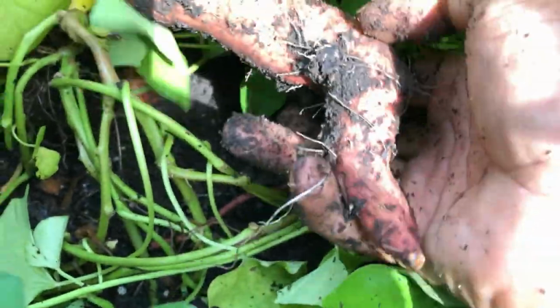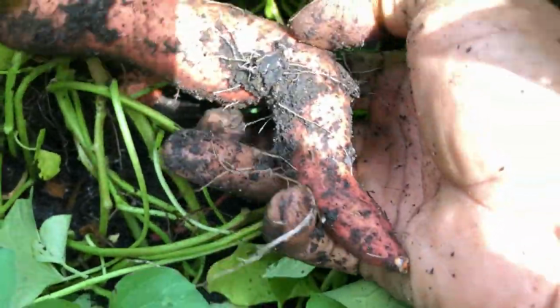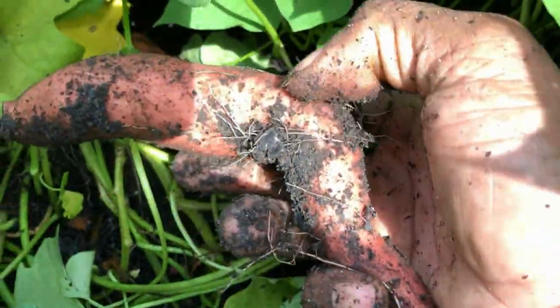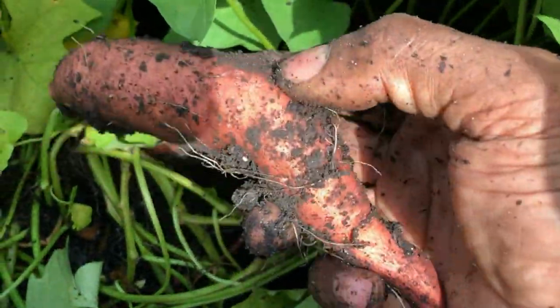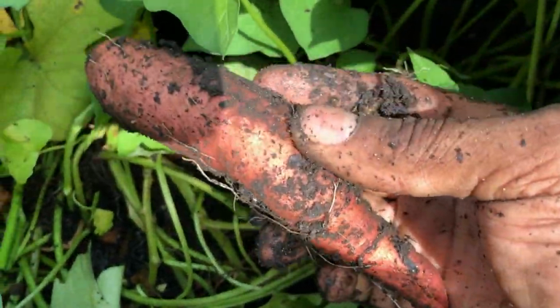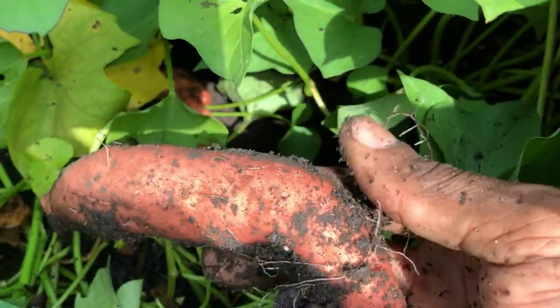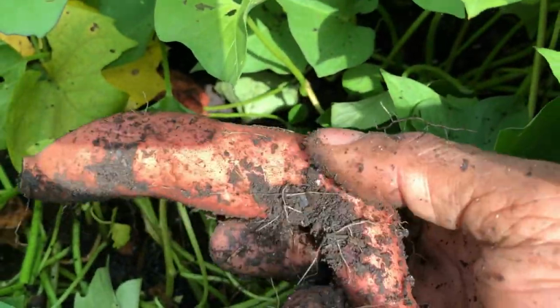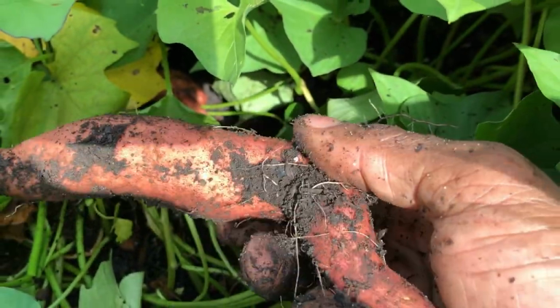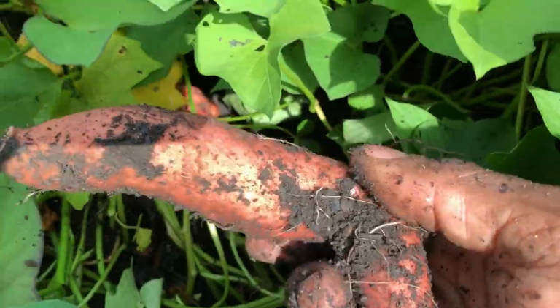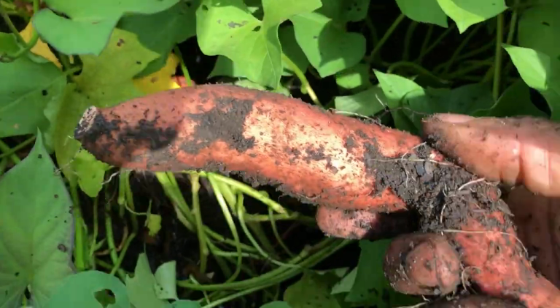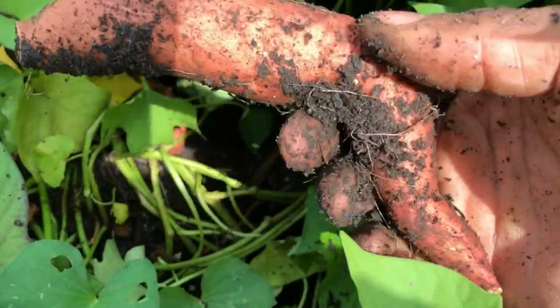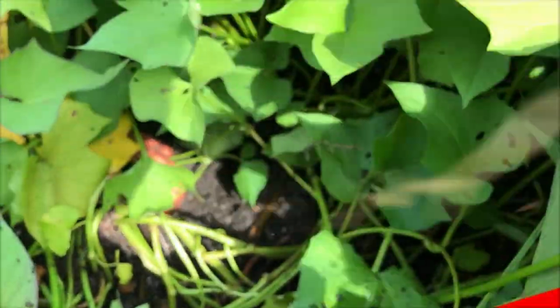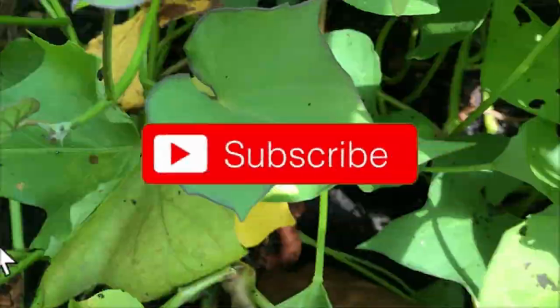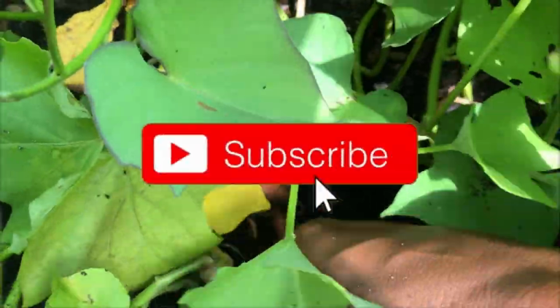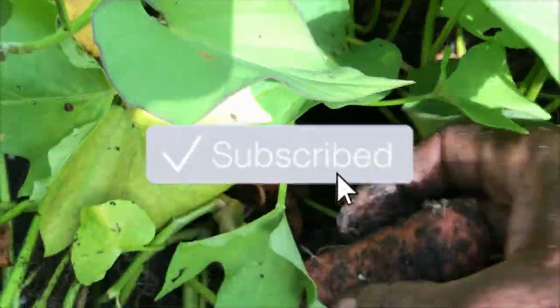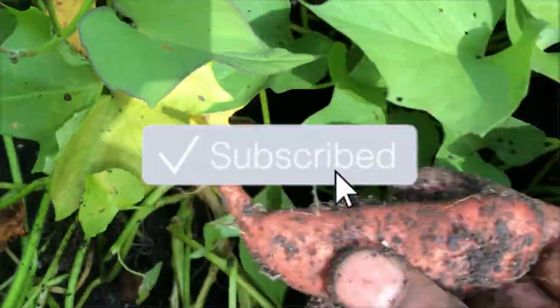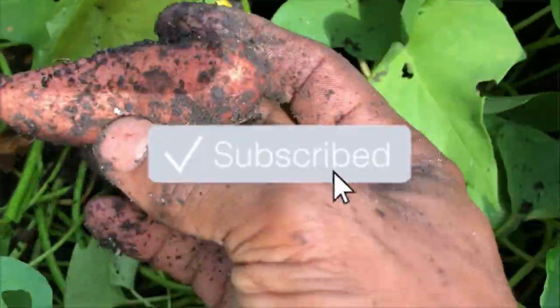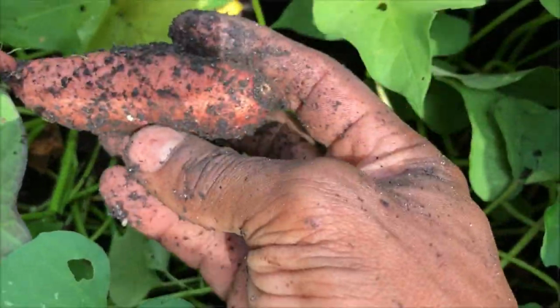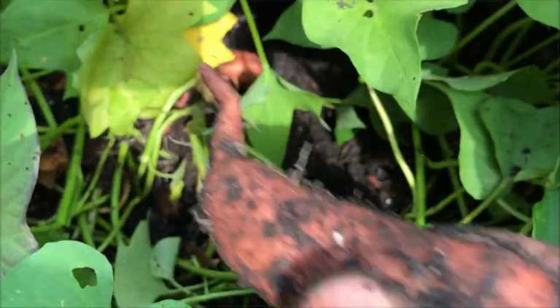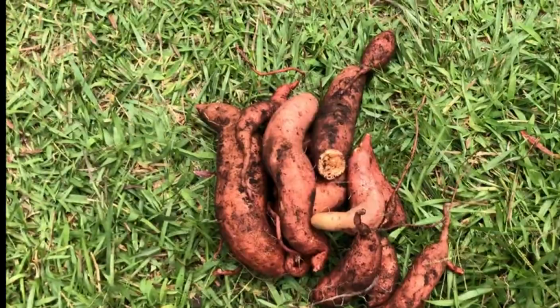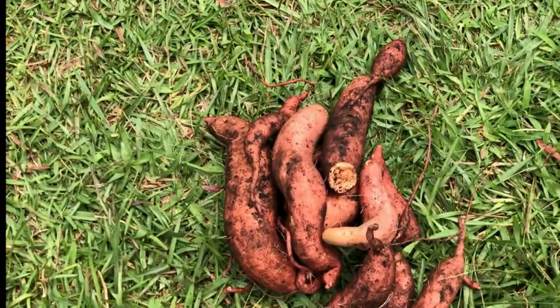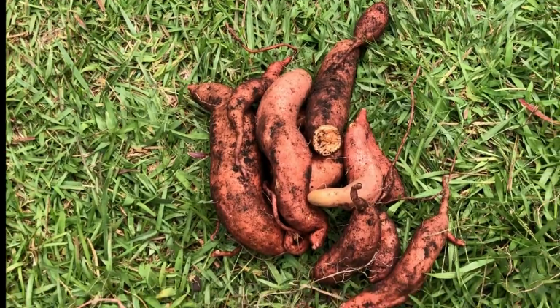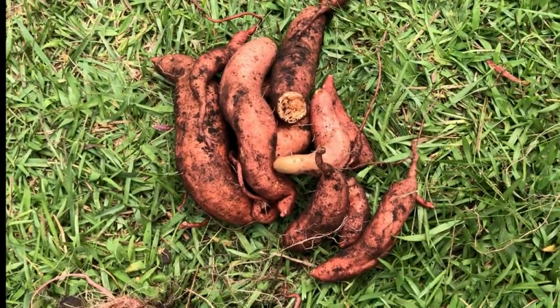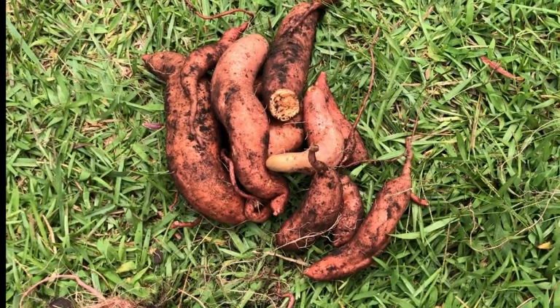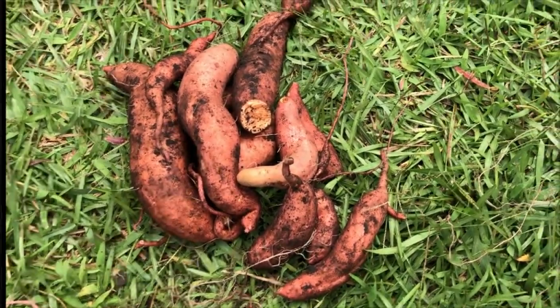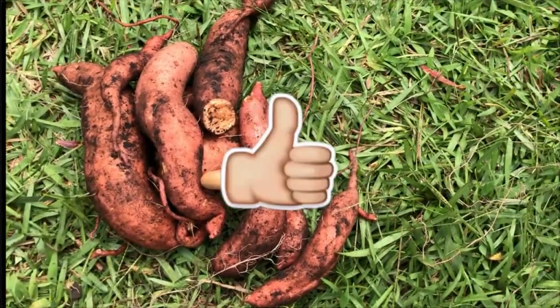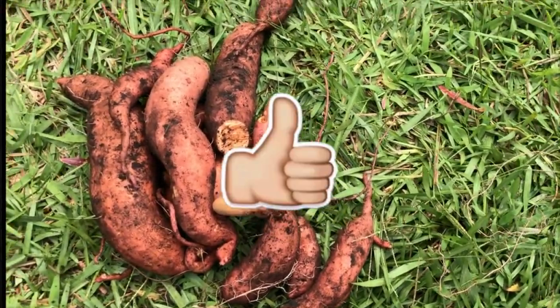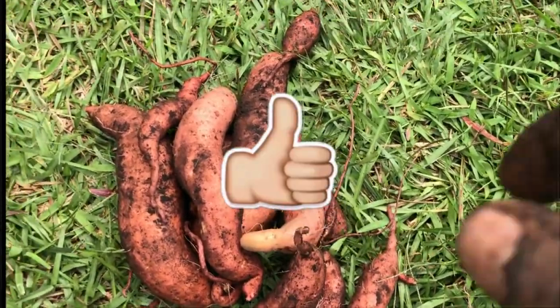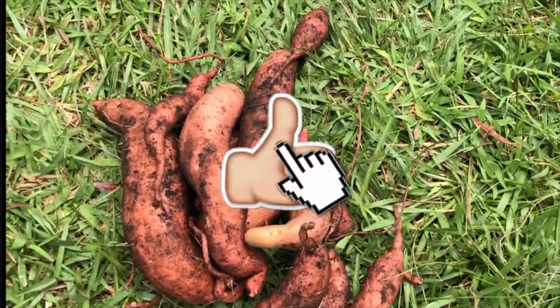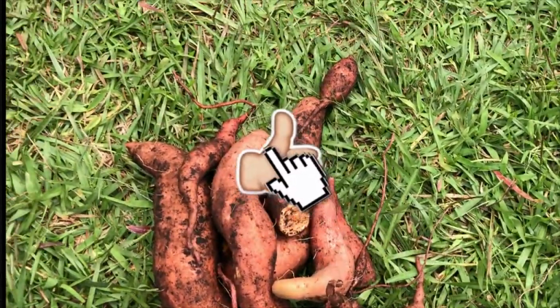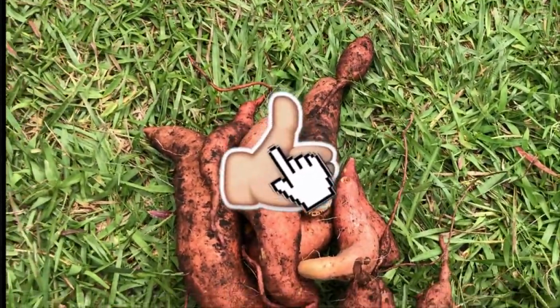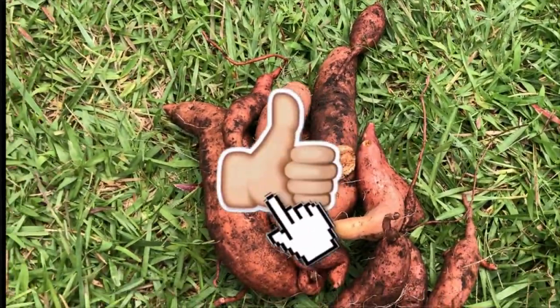Now these are going to have to cure for about 10 to 14 days. The humidity needs to be around 80% and the temperature between 80 and 90 degrees. I'm going to set these up in a dark corner in the garage and see how this works out.